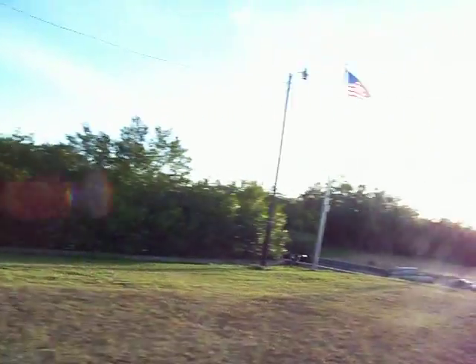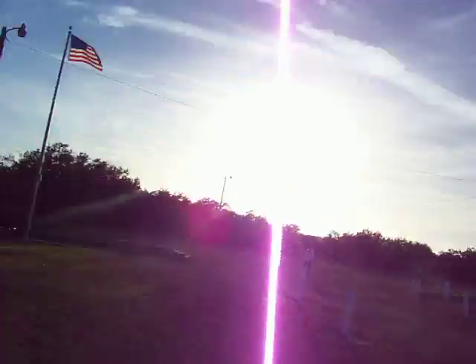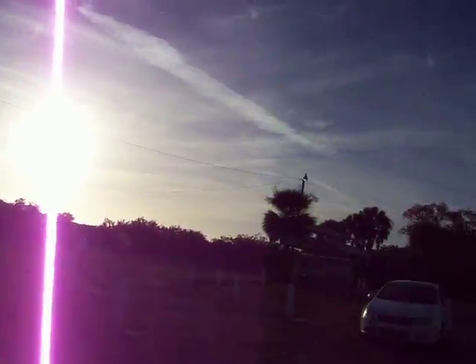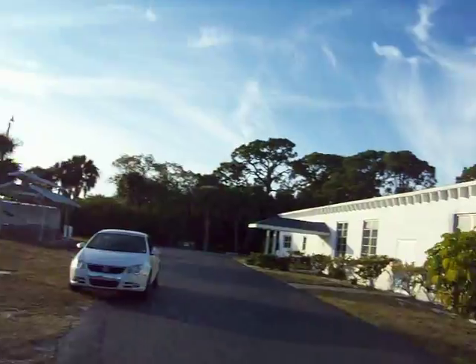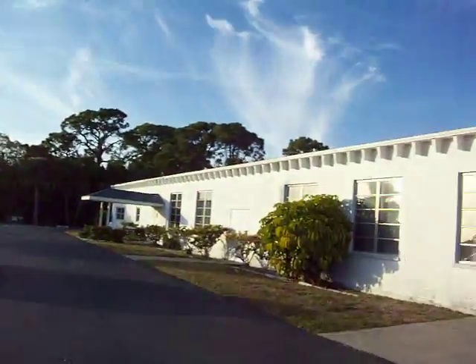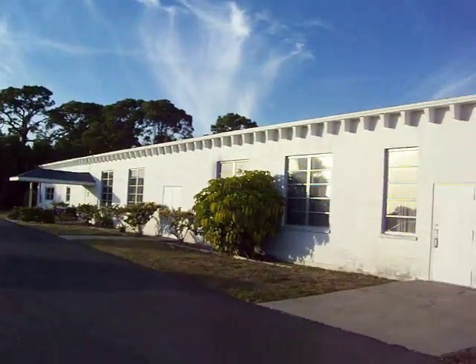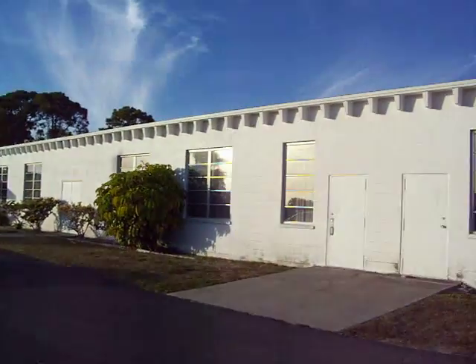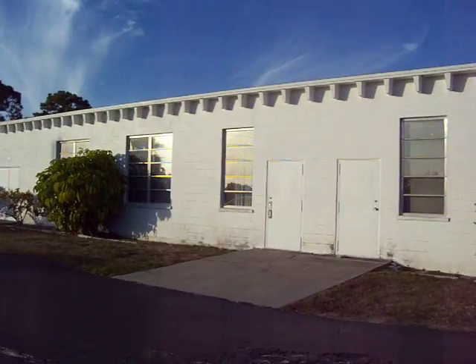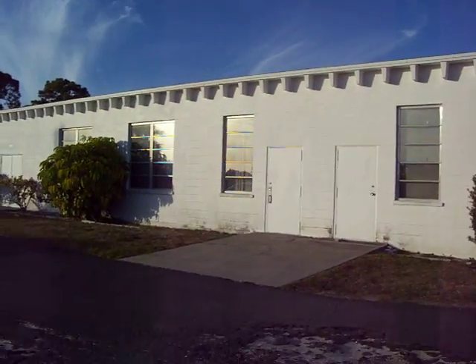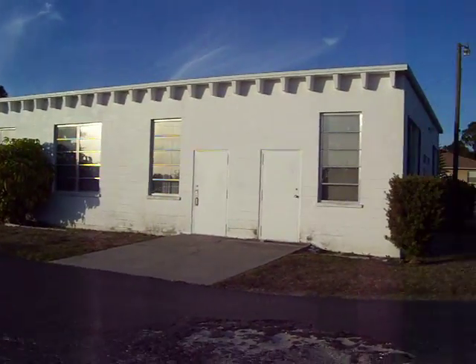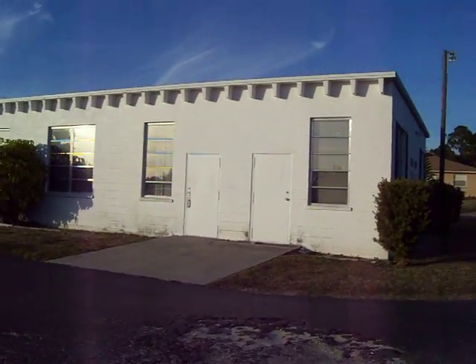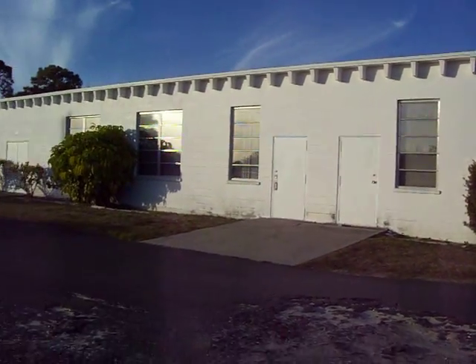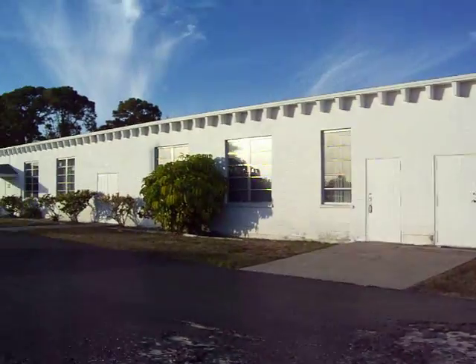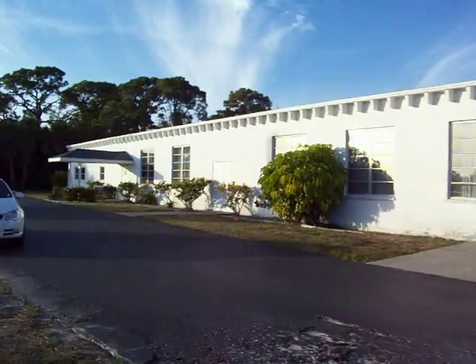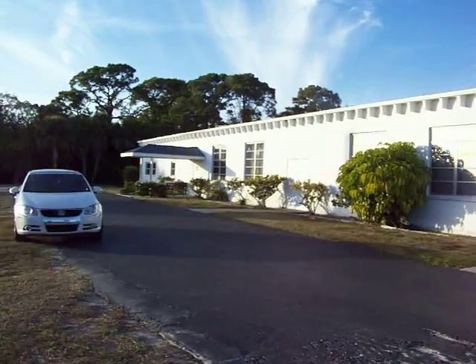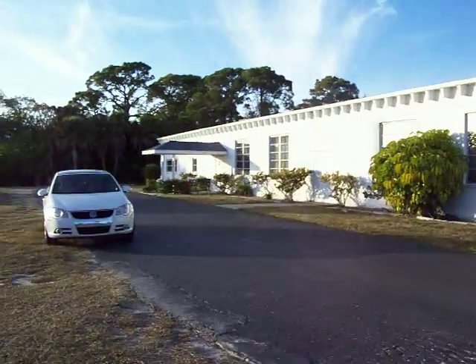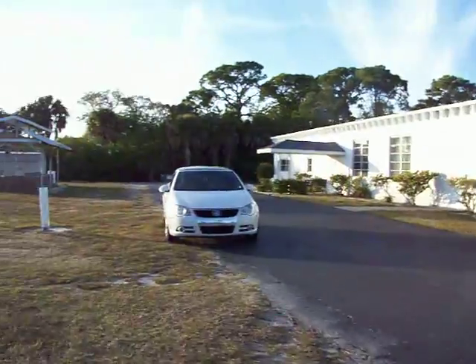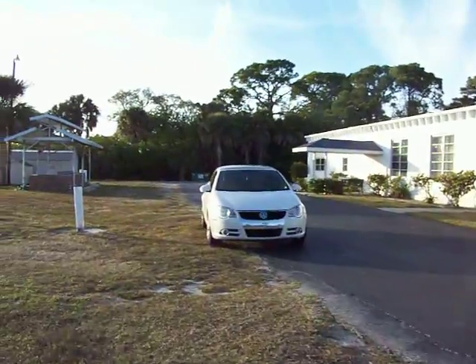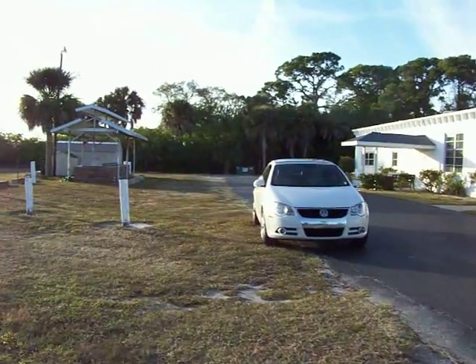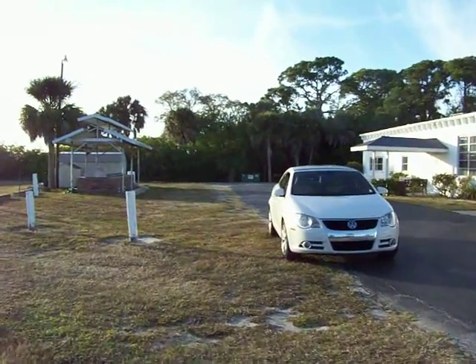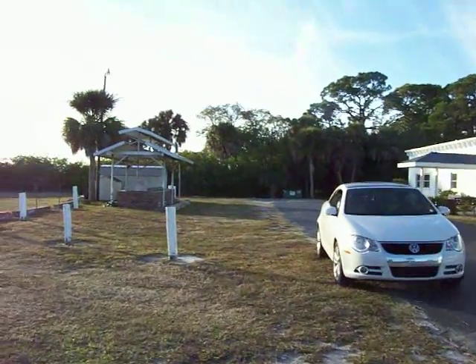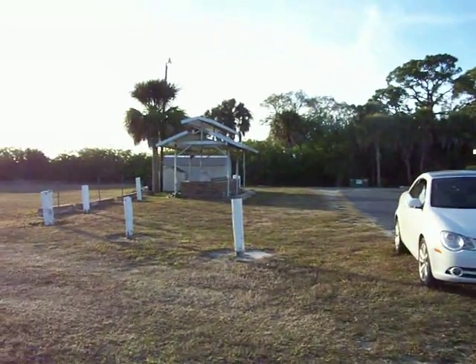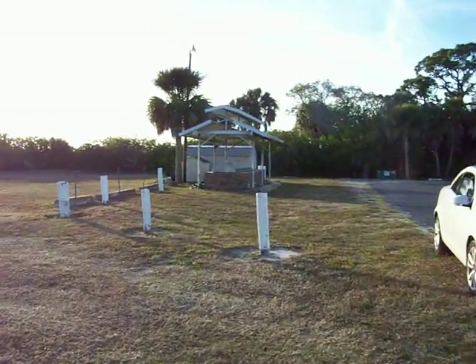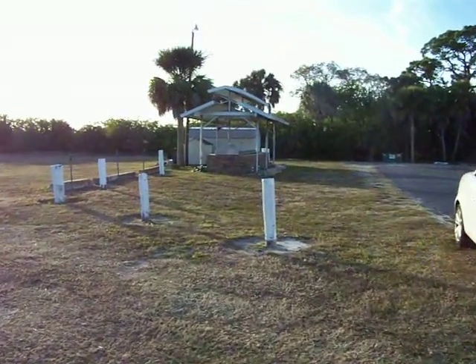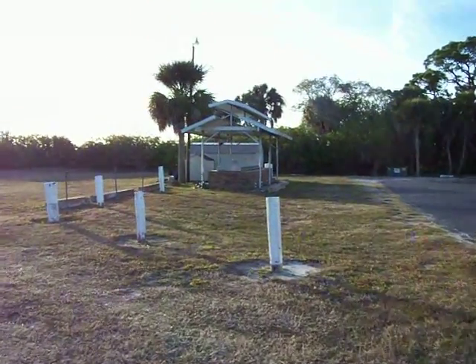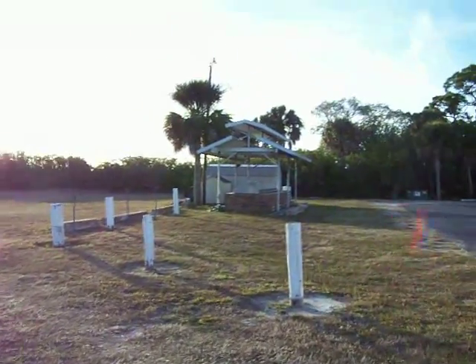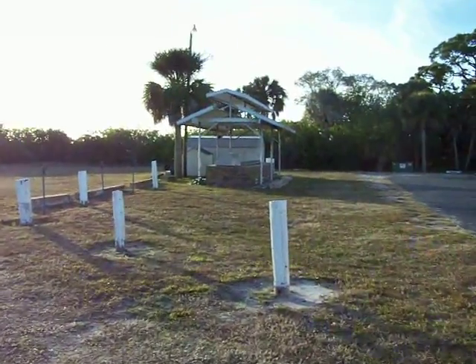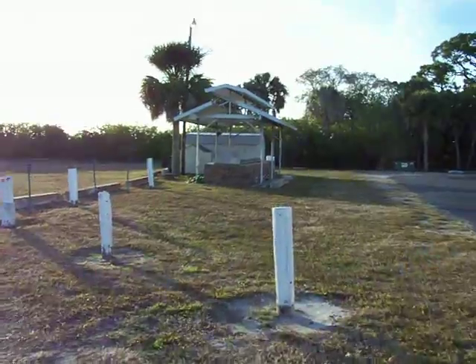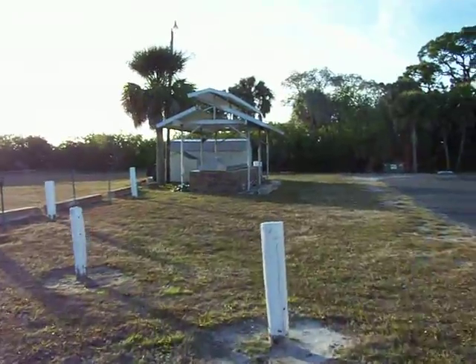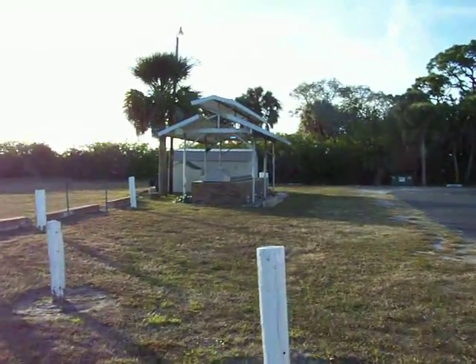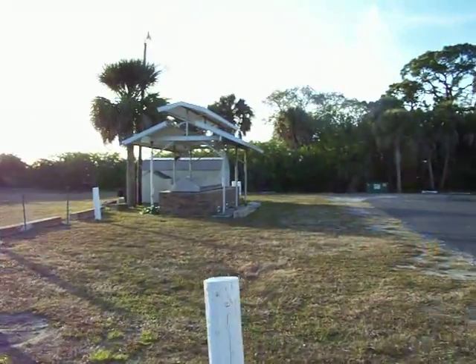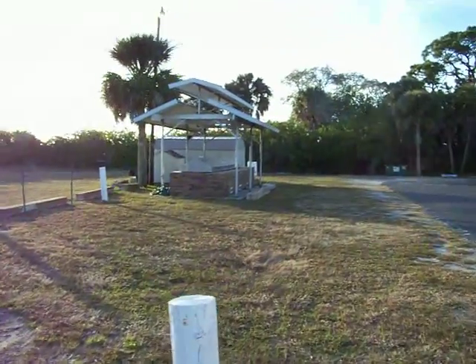Here's the back side of the clubhouse — it's pretty huge. There's the barbecue pit that I can't wait to break in.